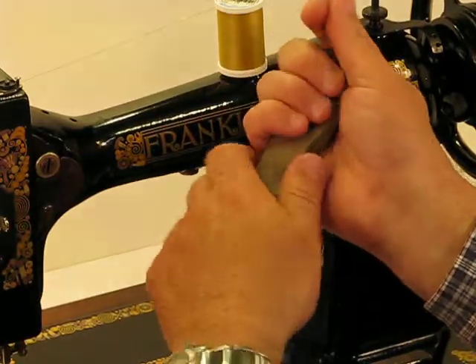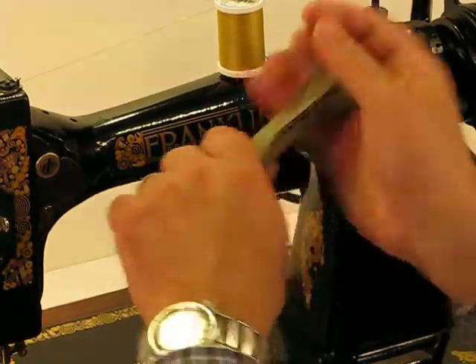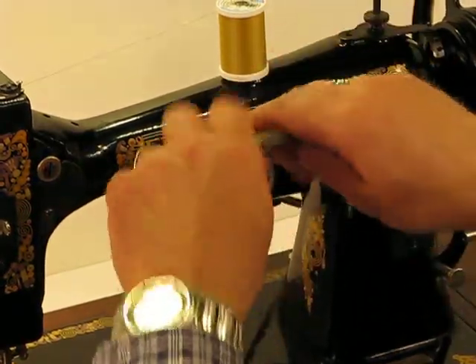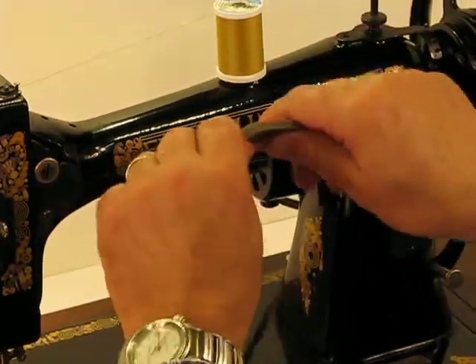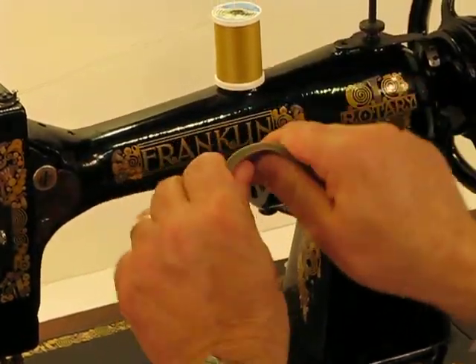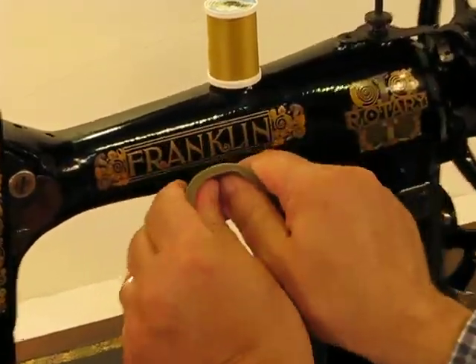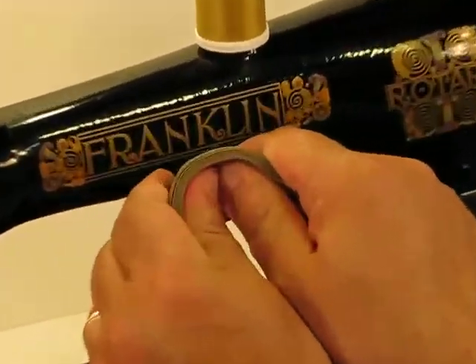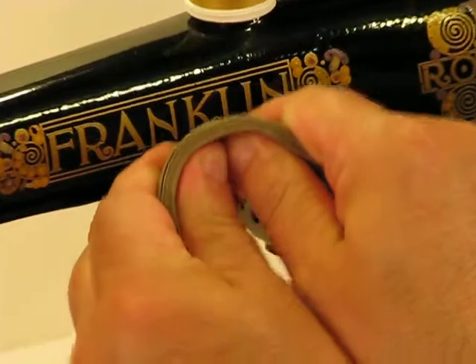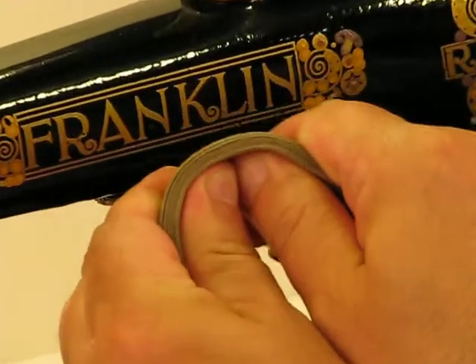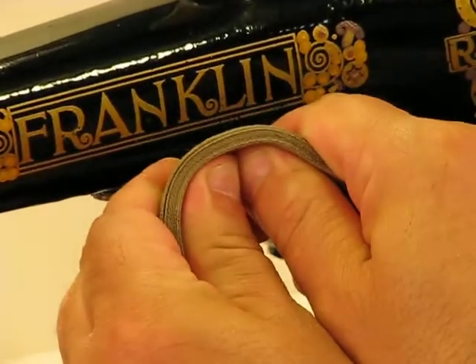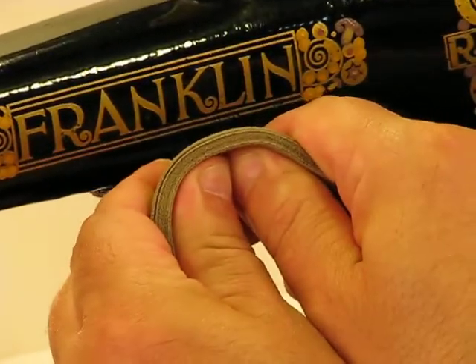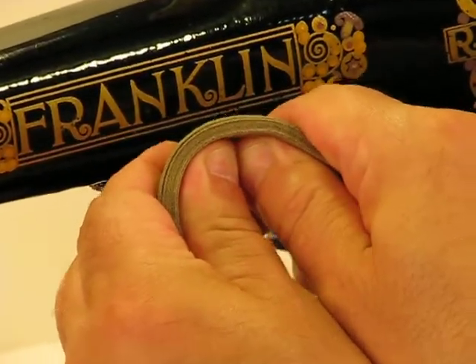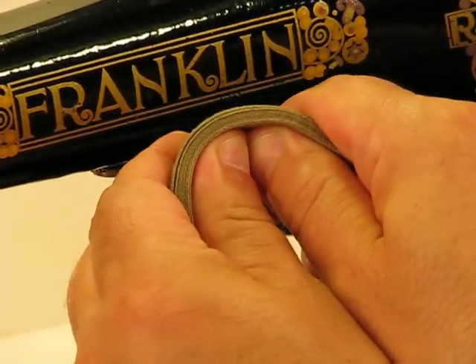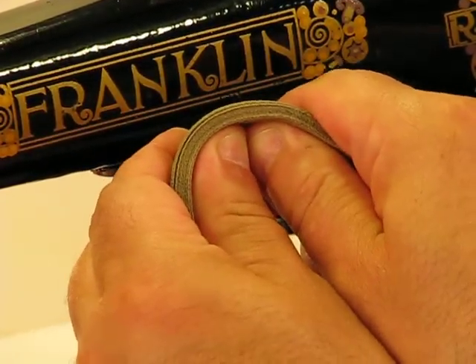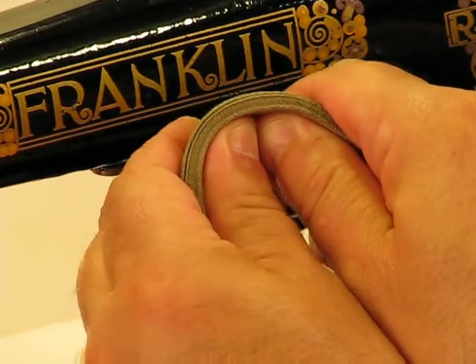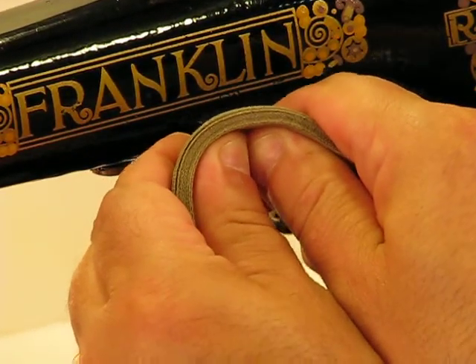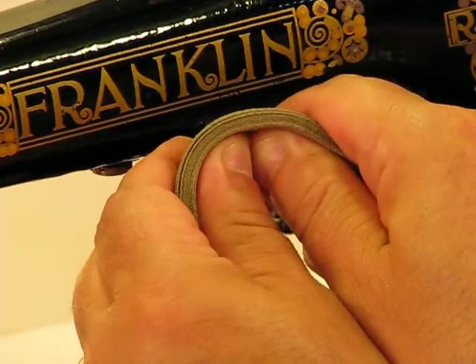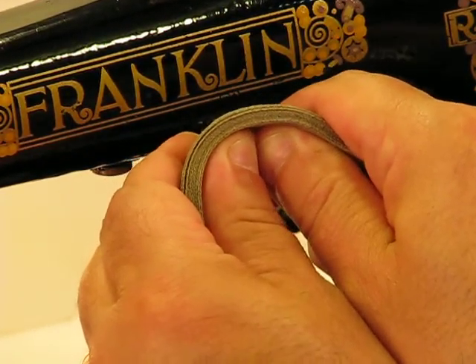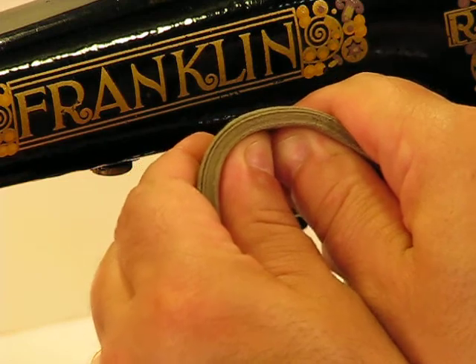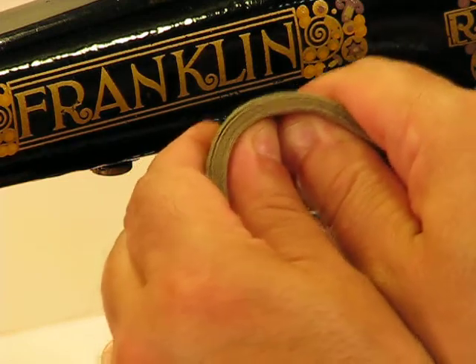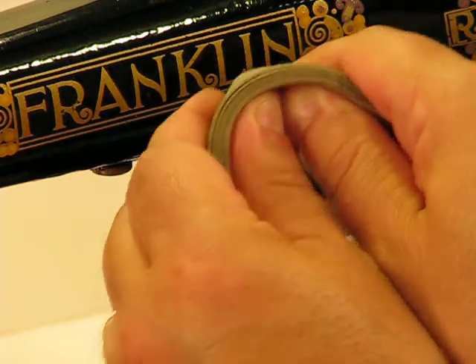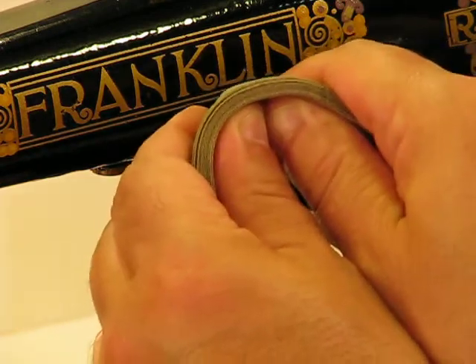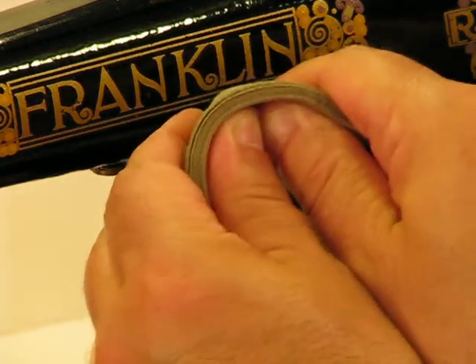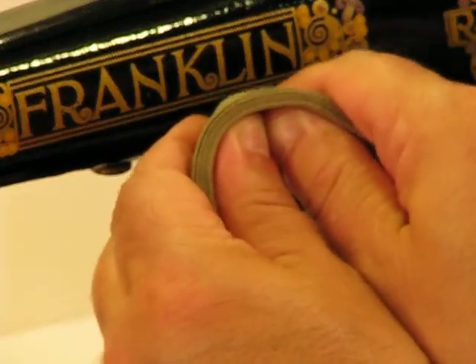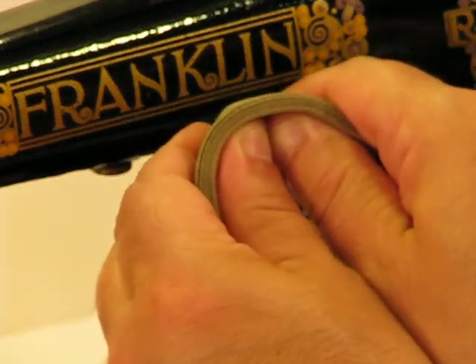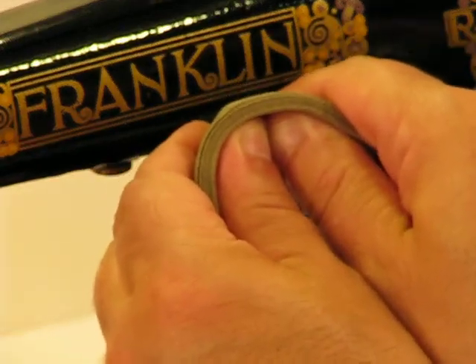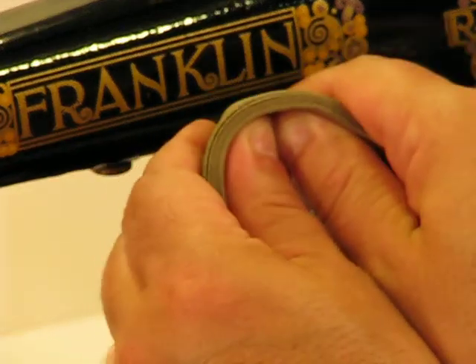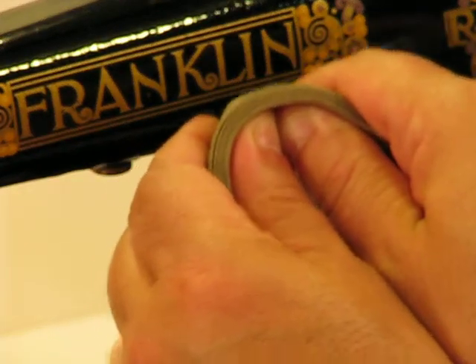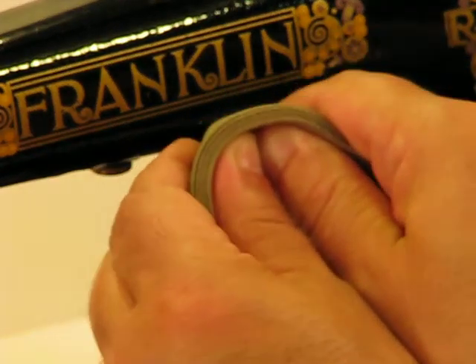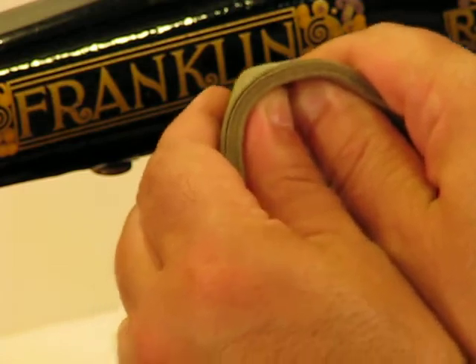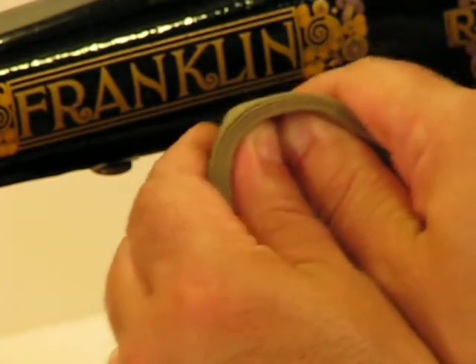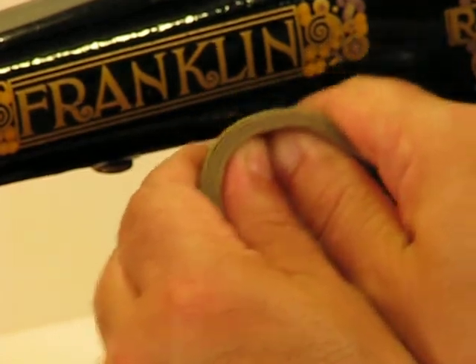Let me group it together and show you this from the side. It looks like — and I've said it before — it looks like a small phone book as far as thickness. And yet, watch what this Franklin Model 1790 will do with a task as difficult as this.